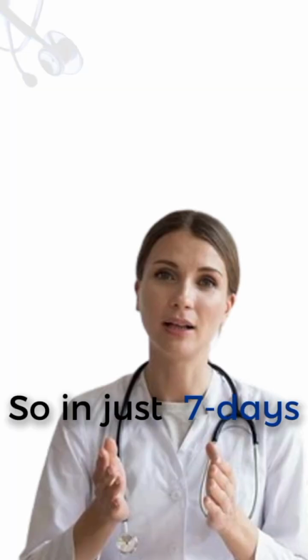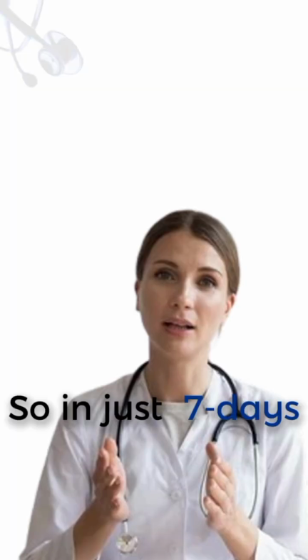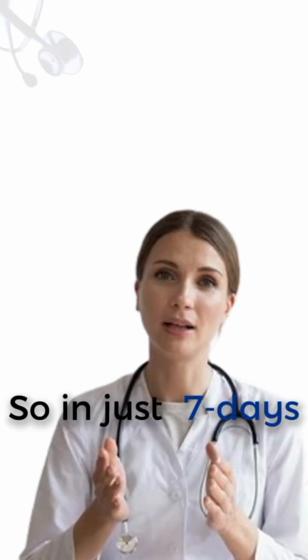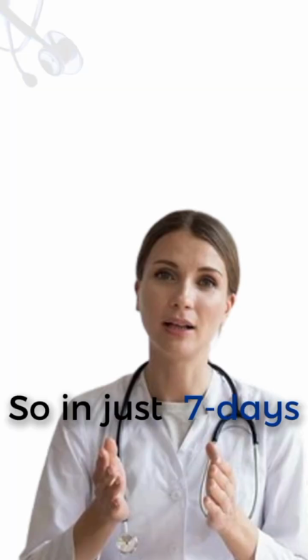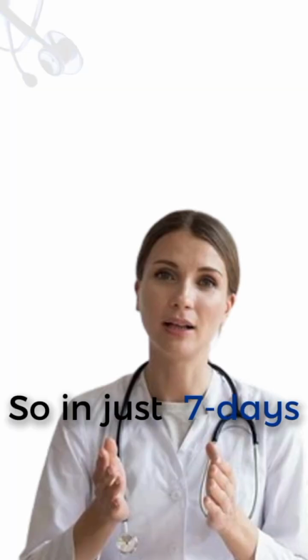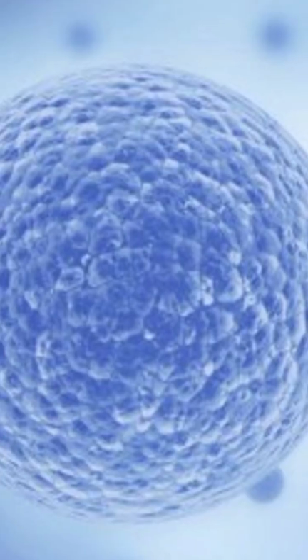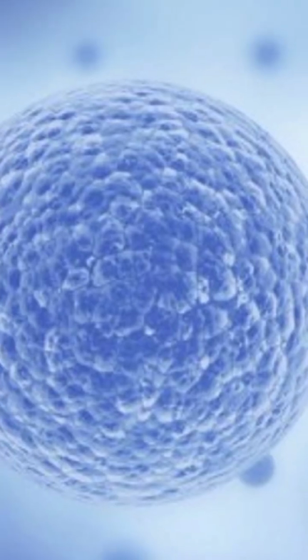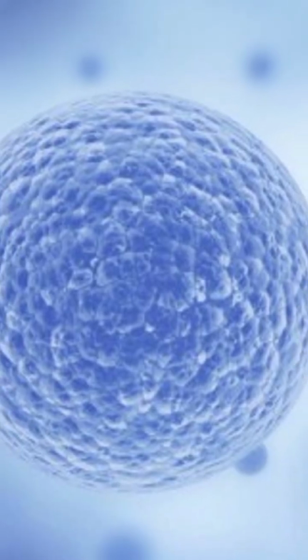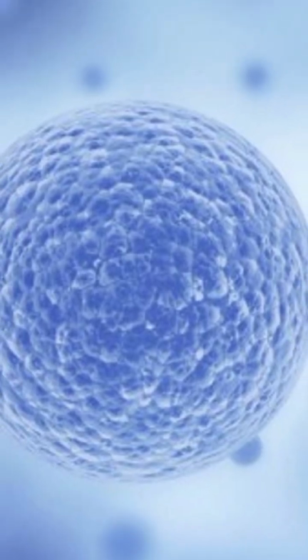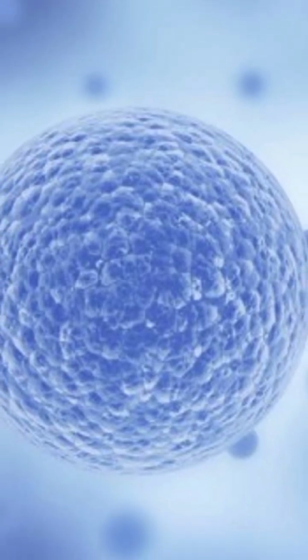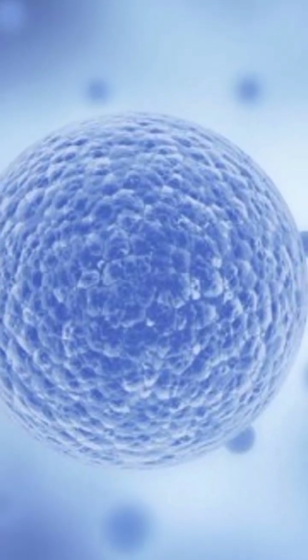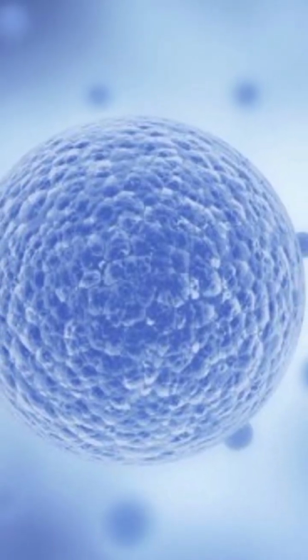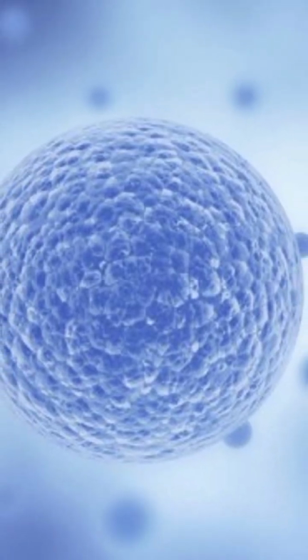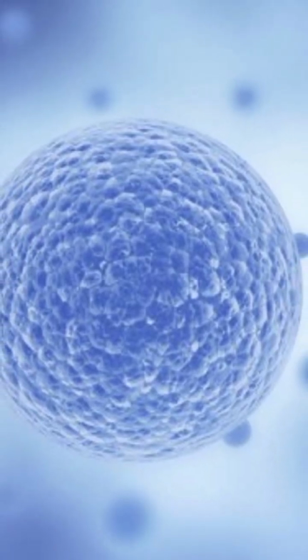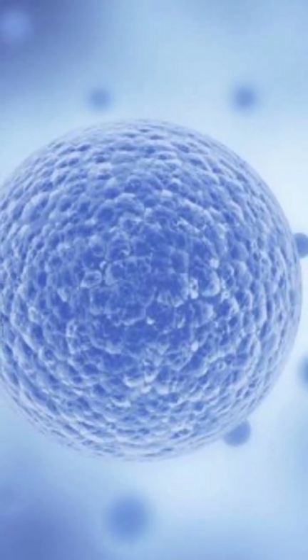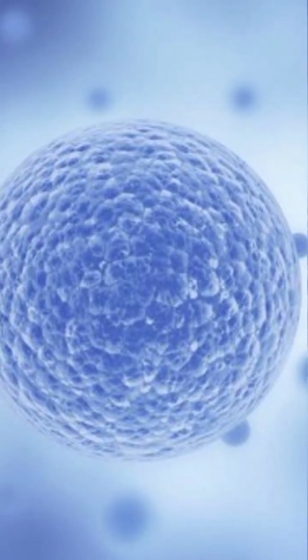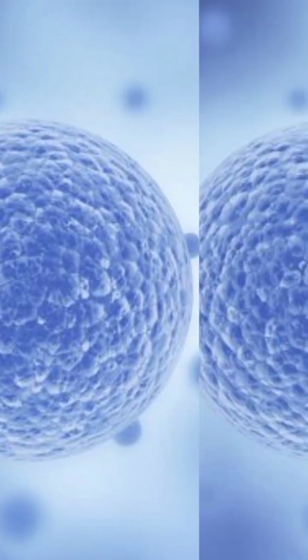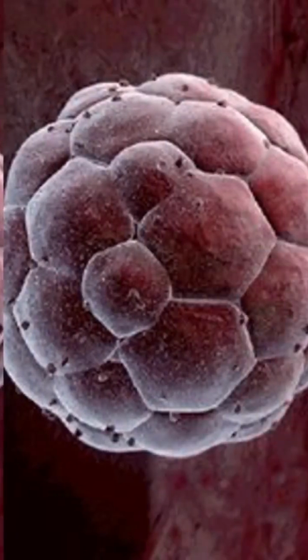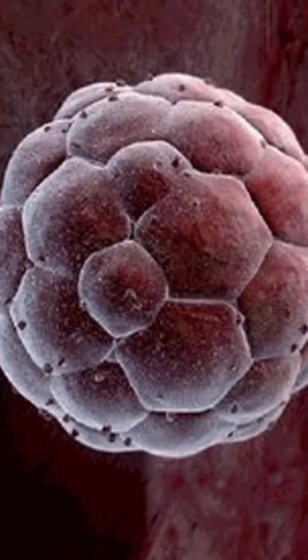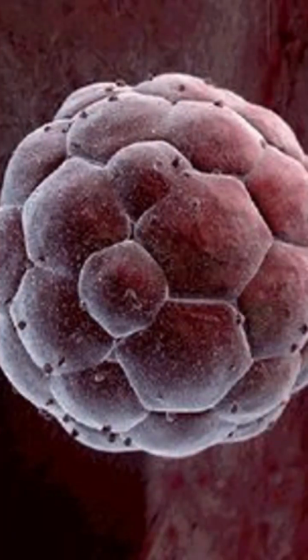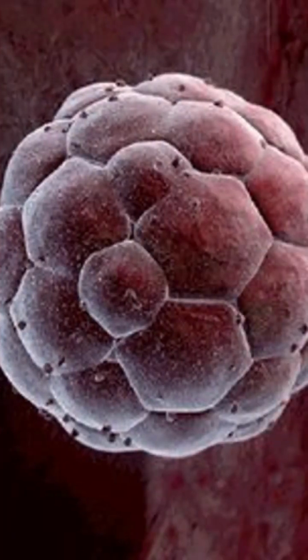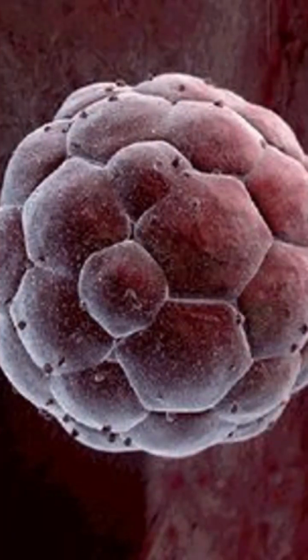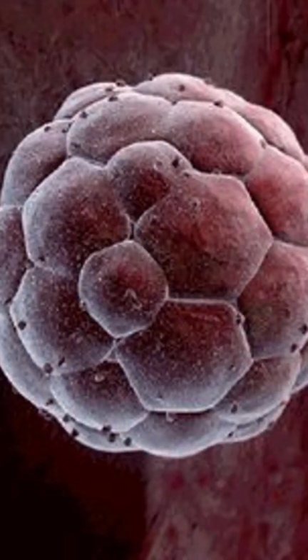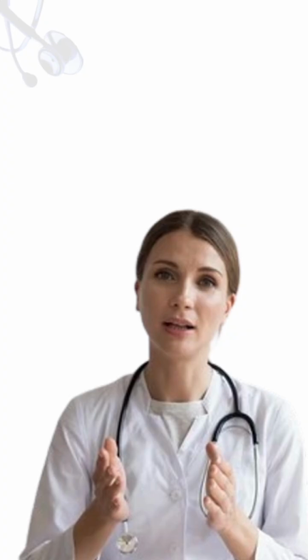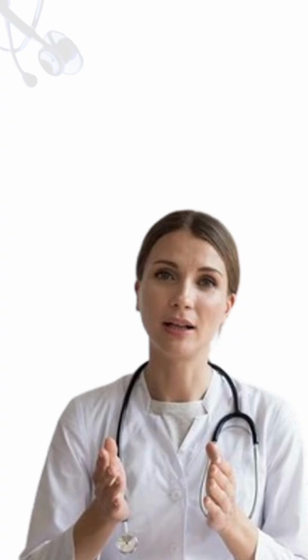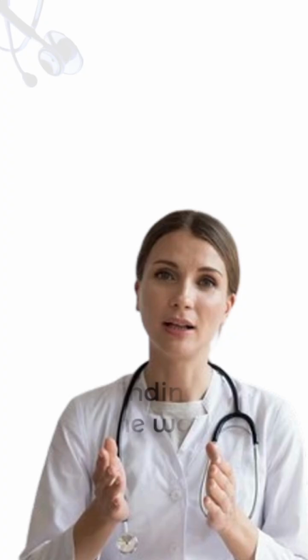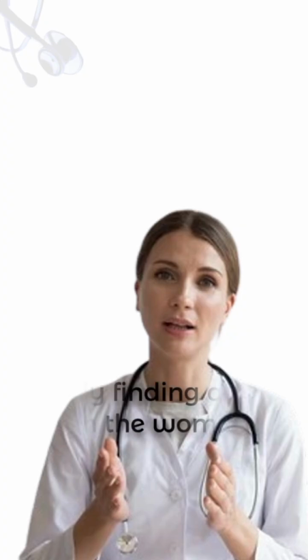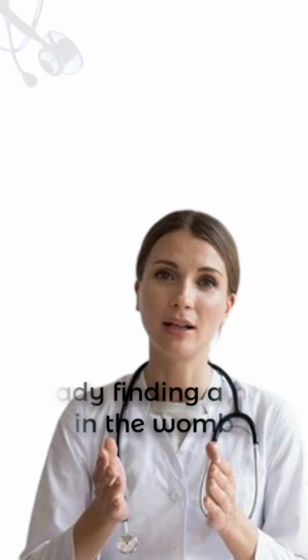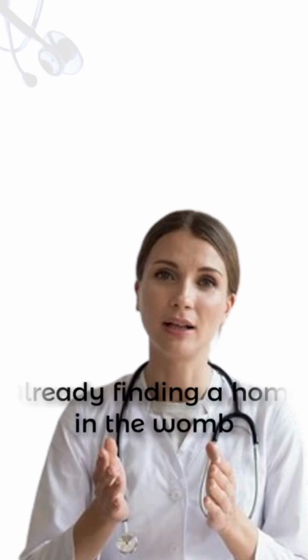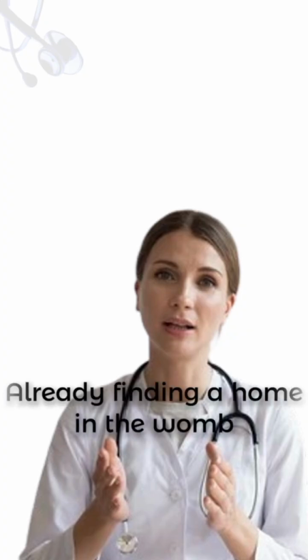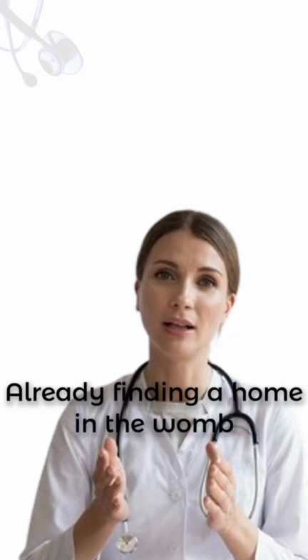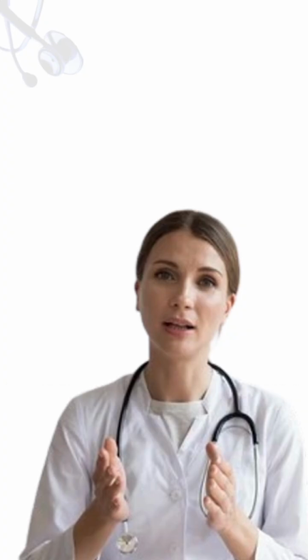So in just 7 days, a single cell transforms into a tiny ball of hundreds, already finding a home in the womb.